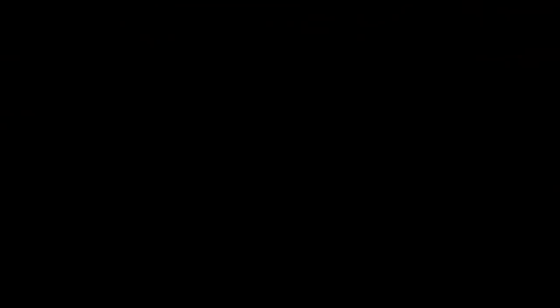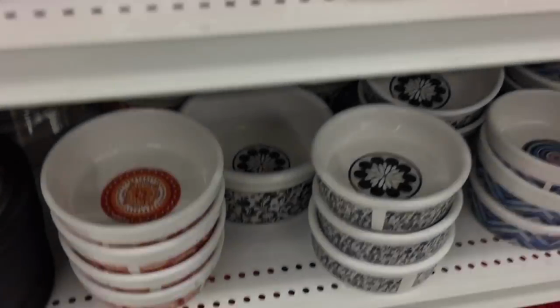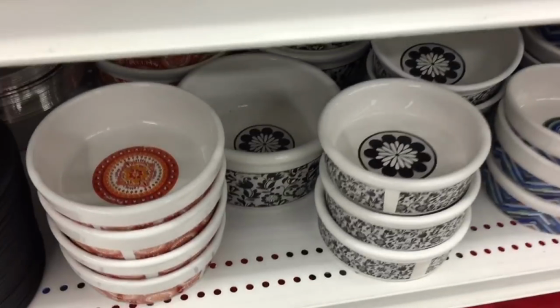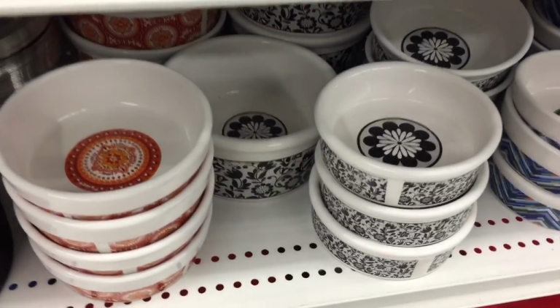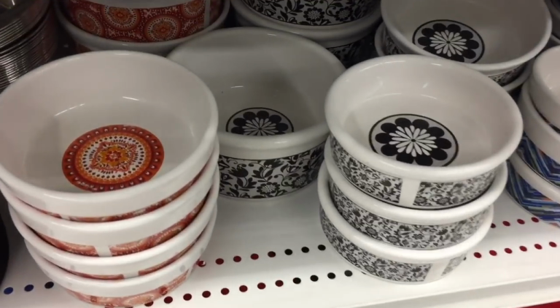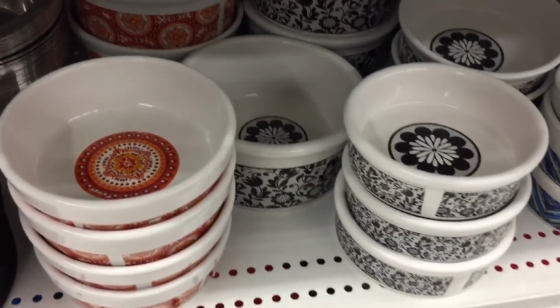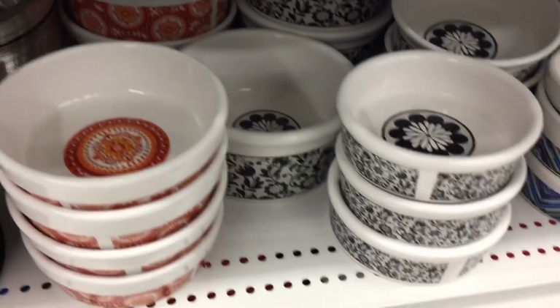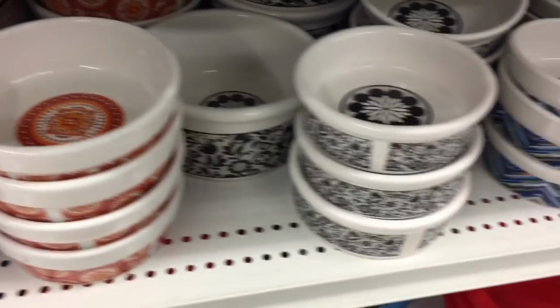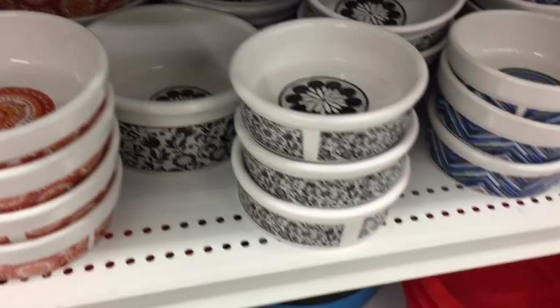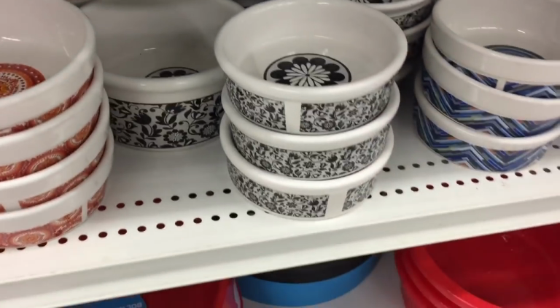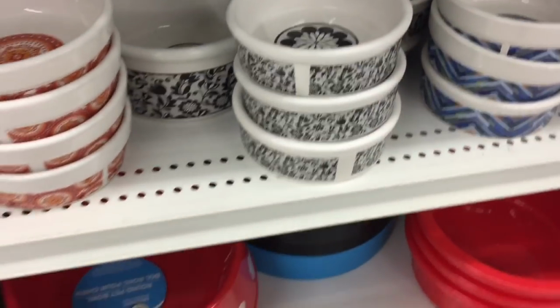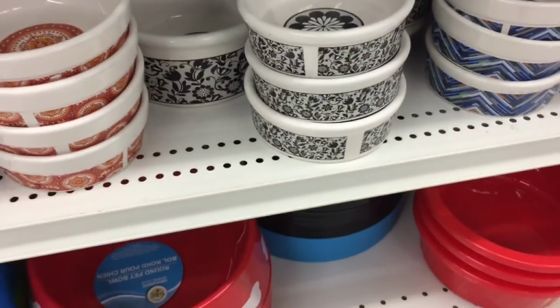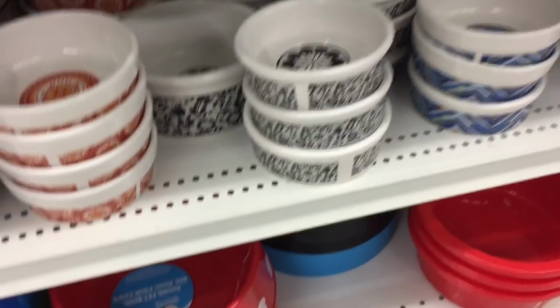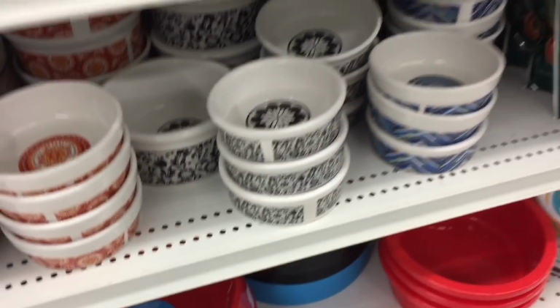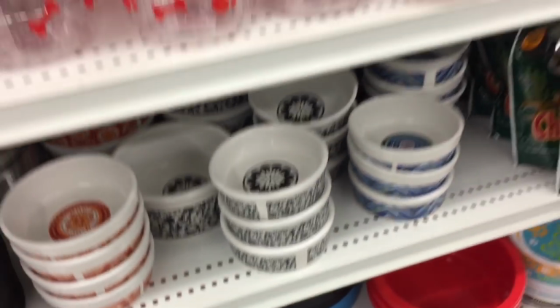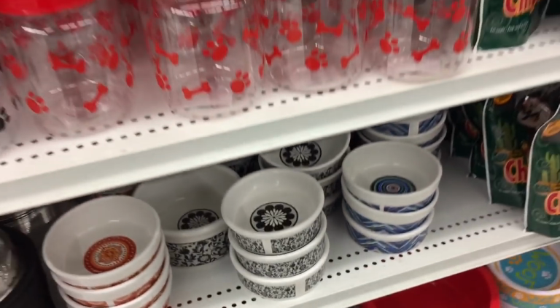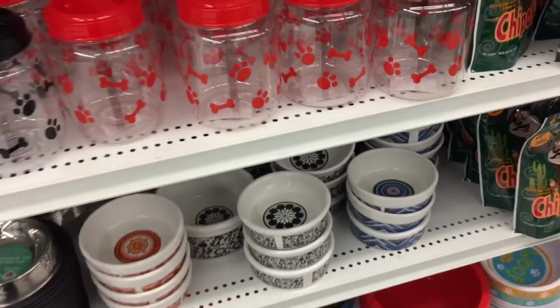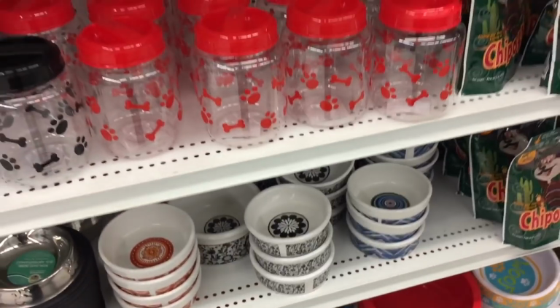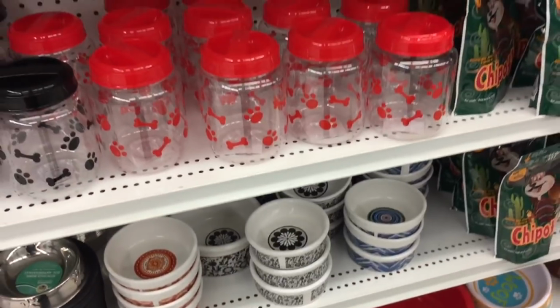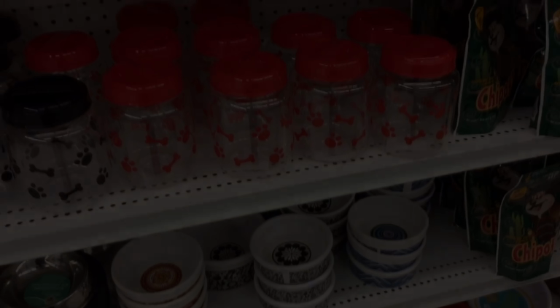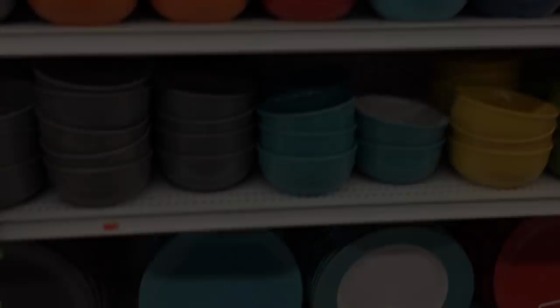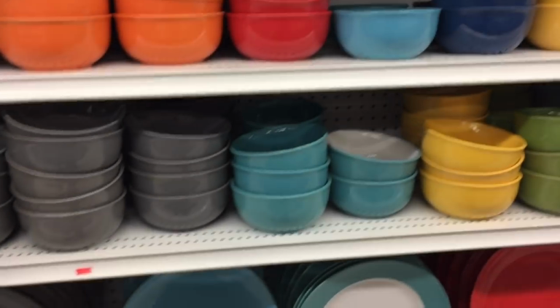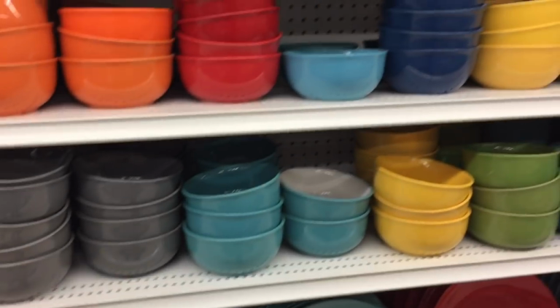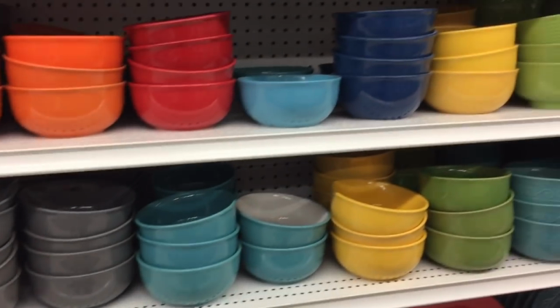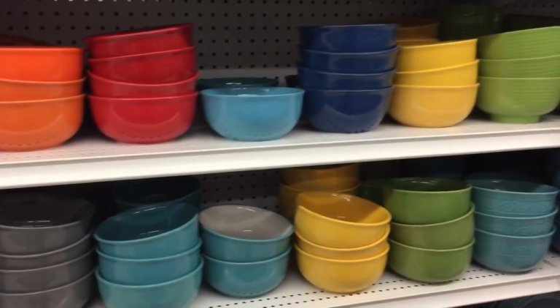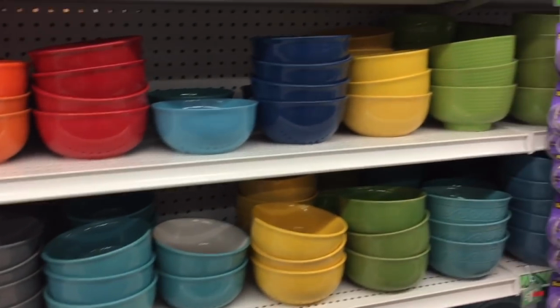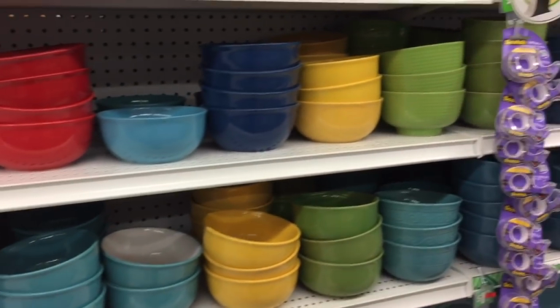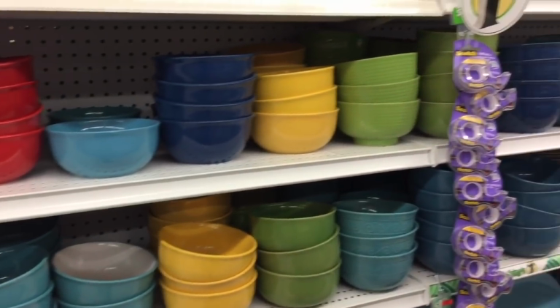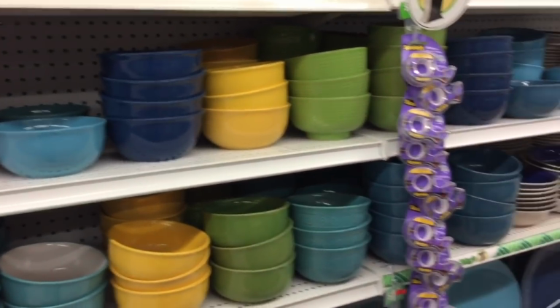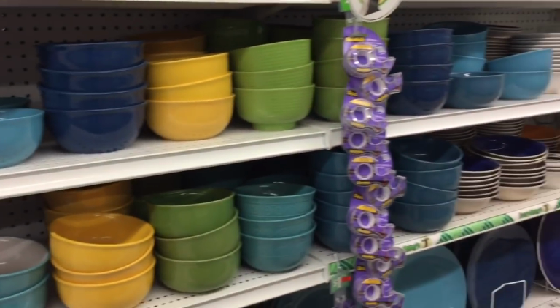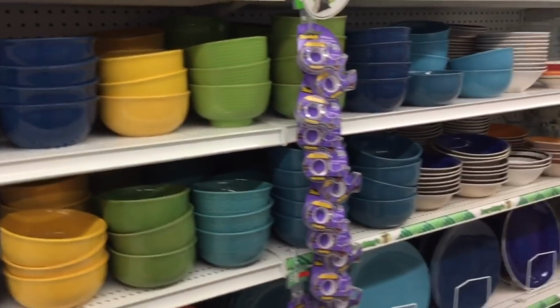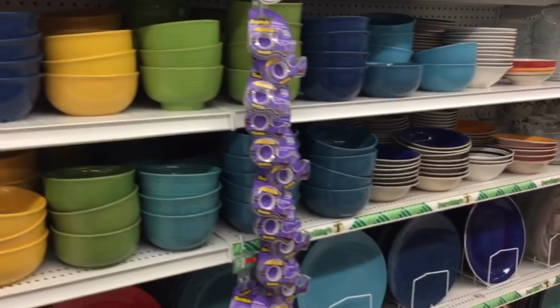These are so cute — little dog bowls, though they're not very large, so maybe they're cat bowls. And you've got all your colorful dishware, of course; these are usually standard.